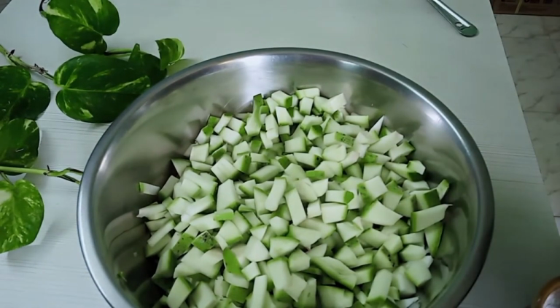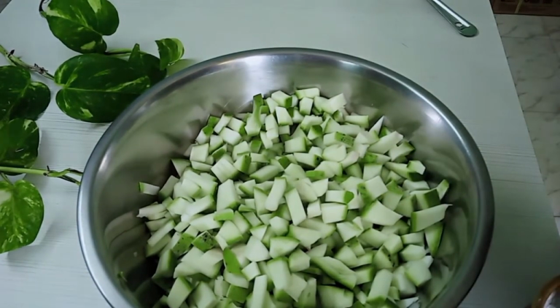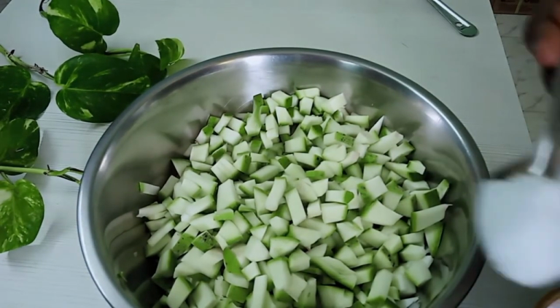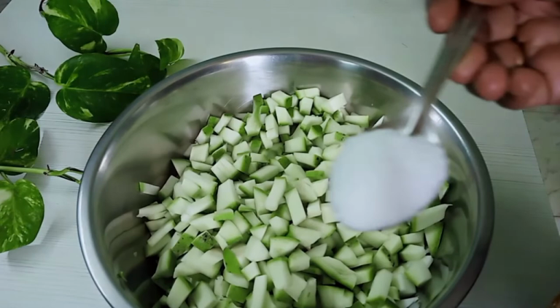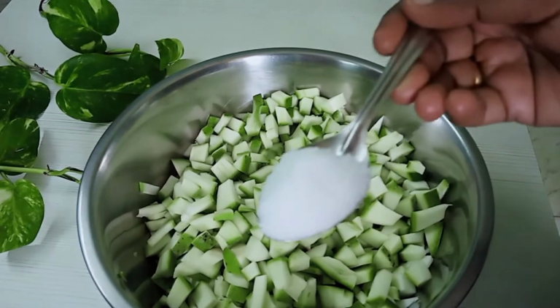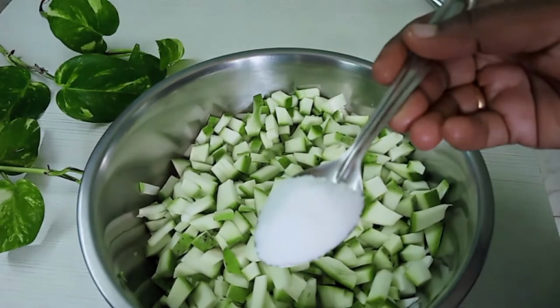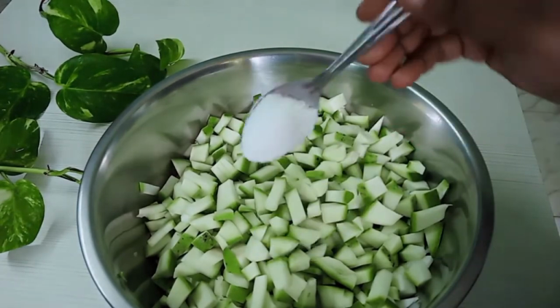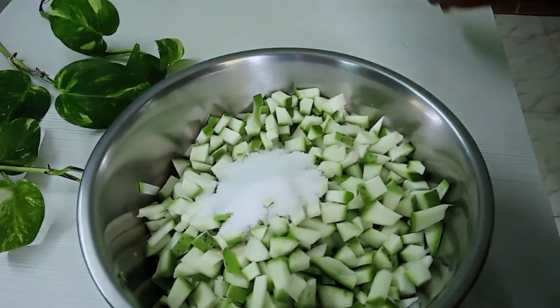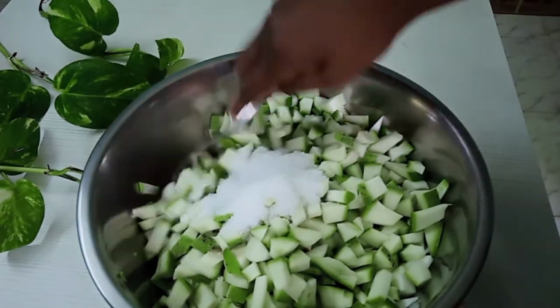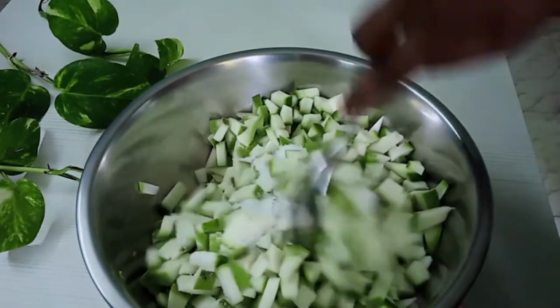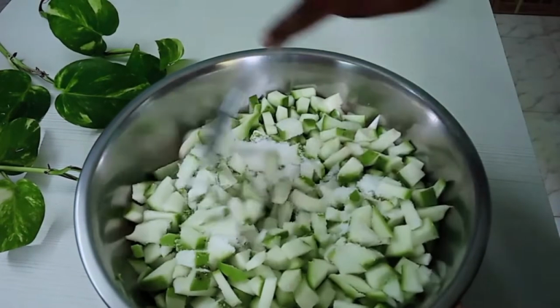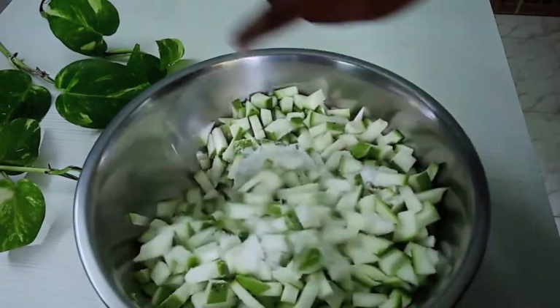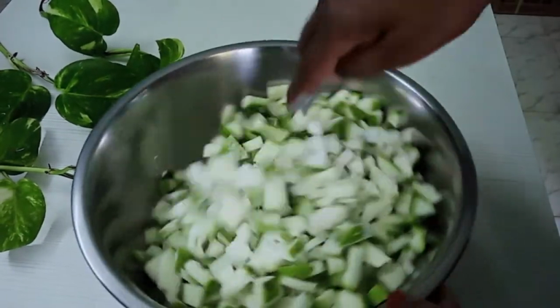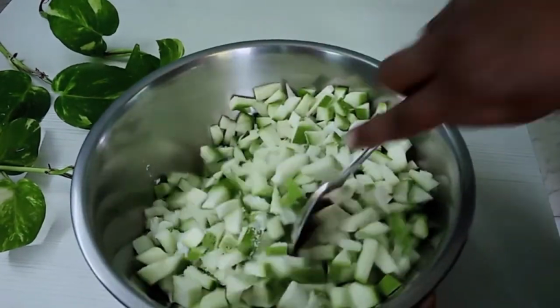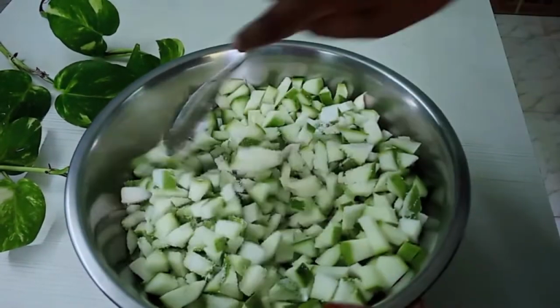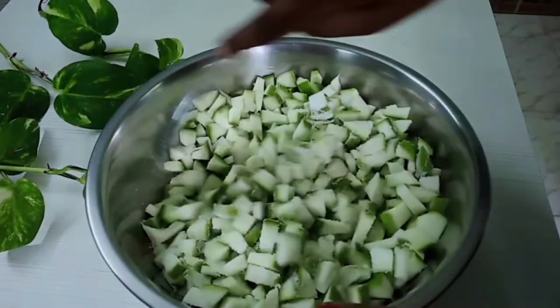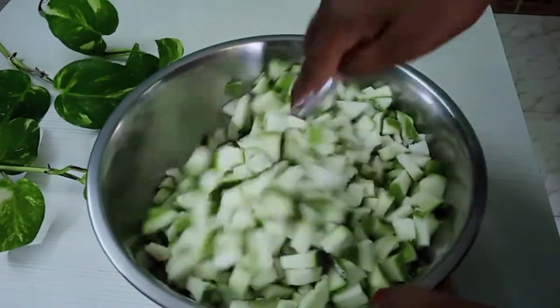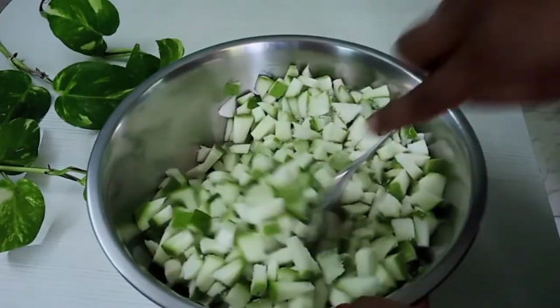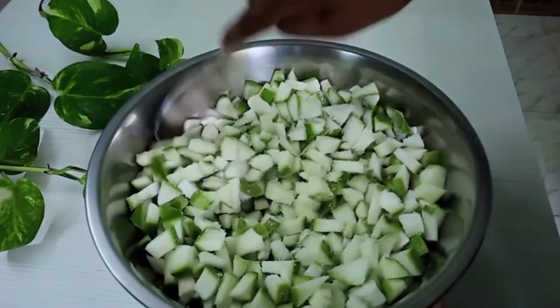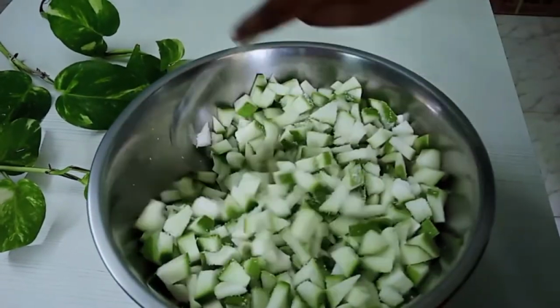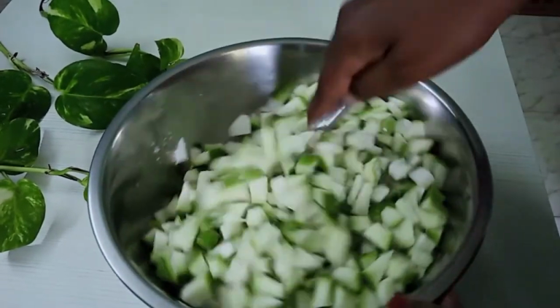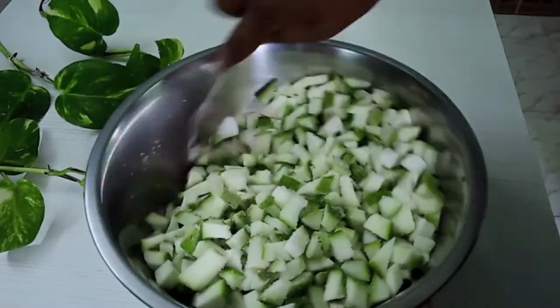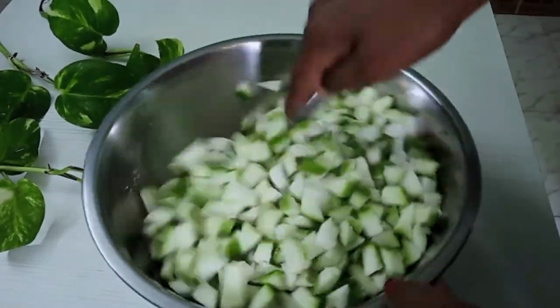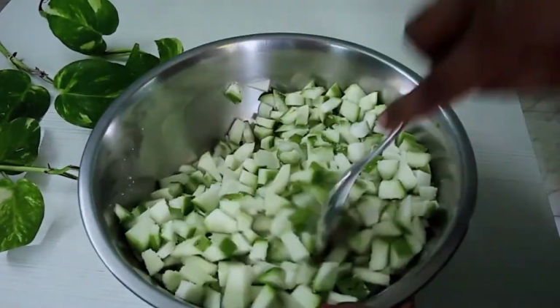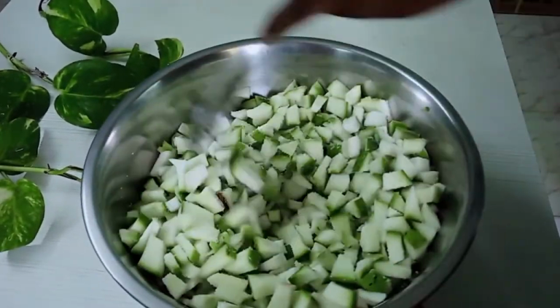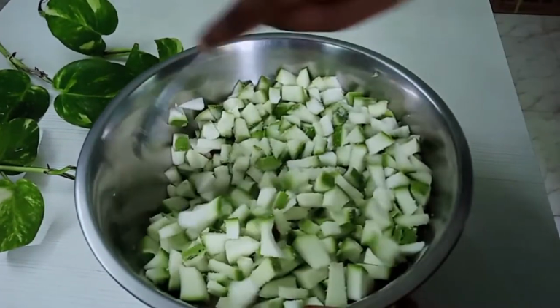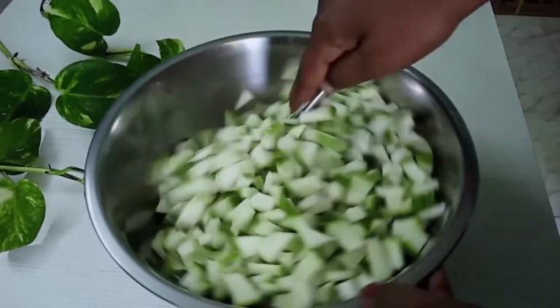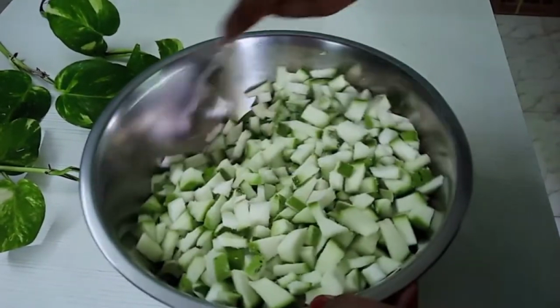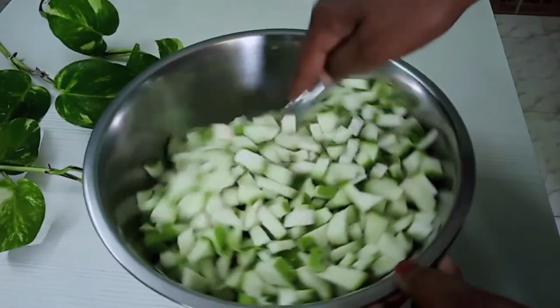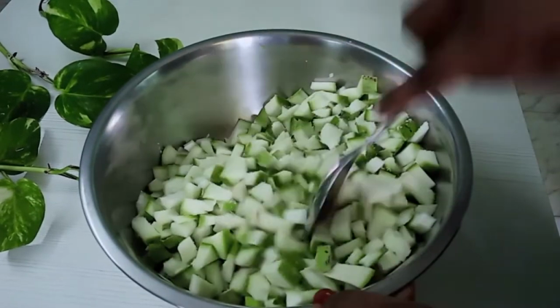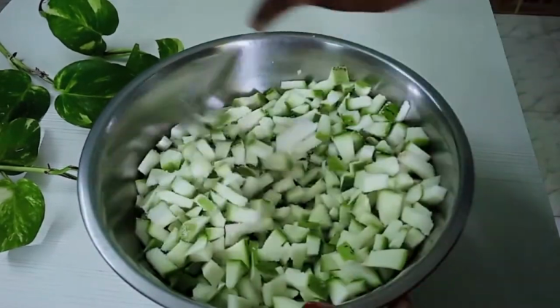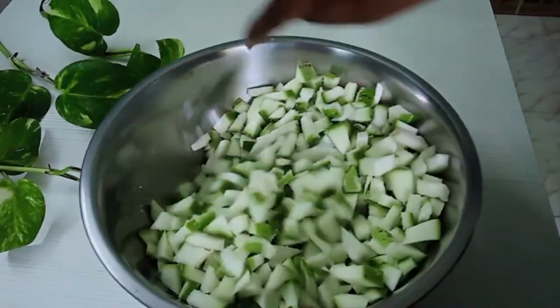Let's mix it in a little bit. If you use it, it needs to be dry. If we do not dry it, we will not get the right result.